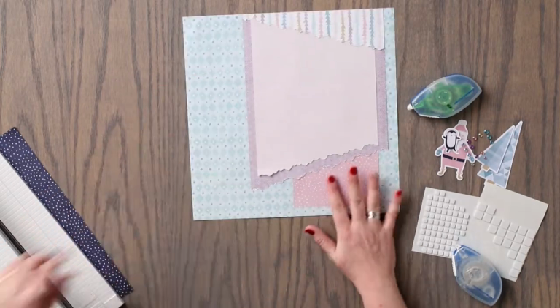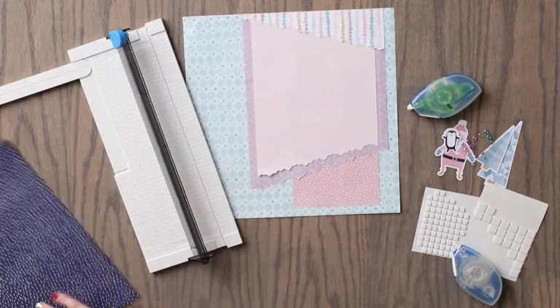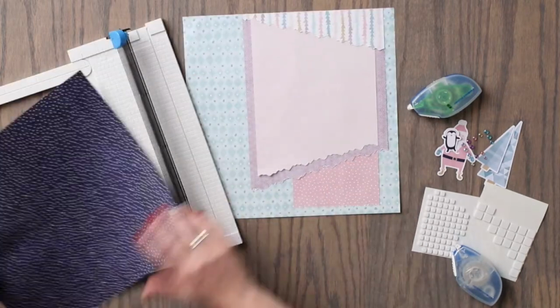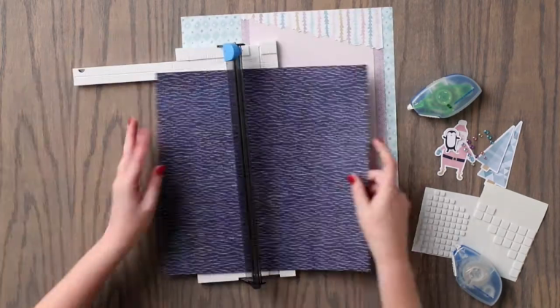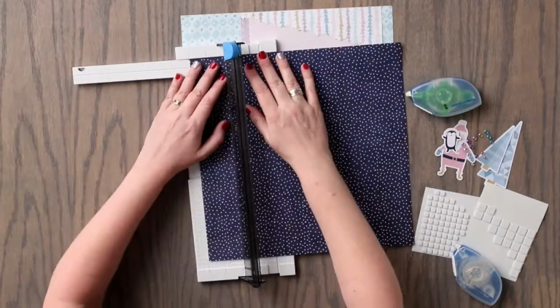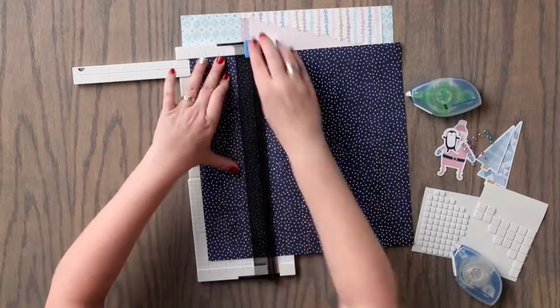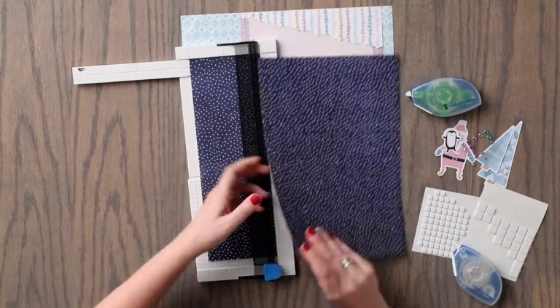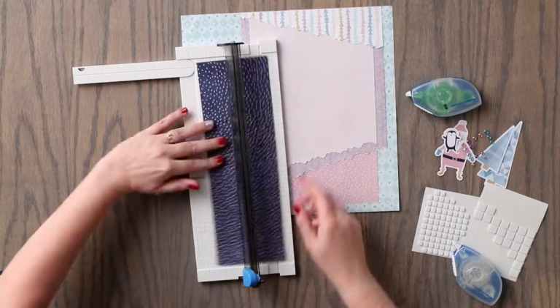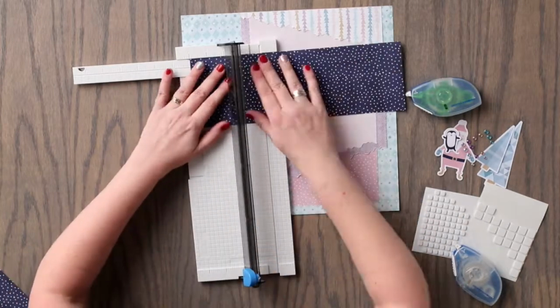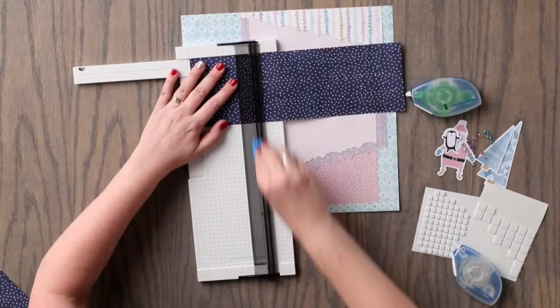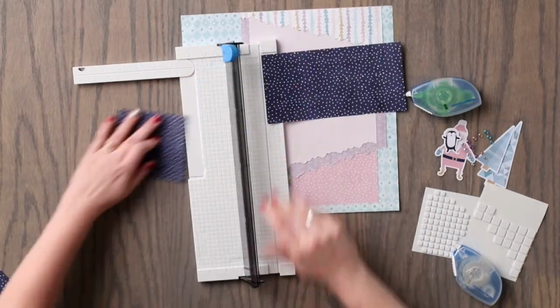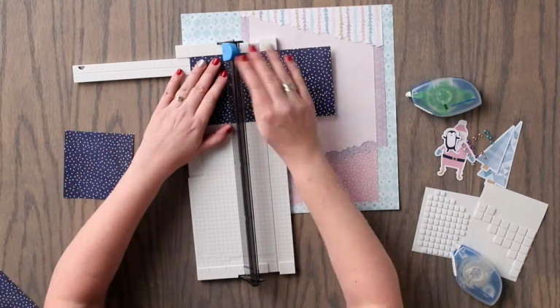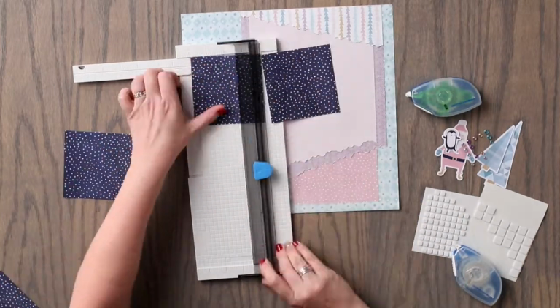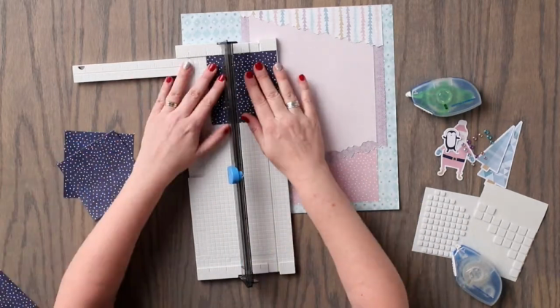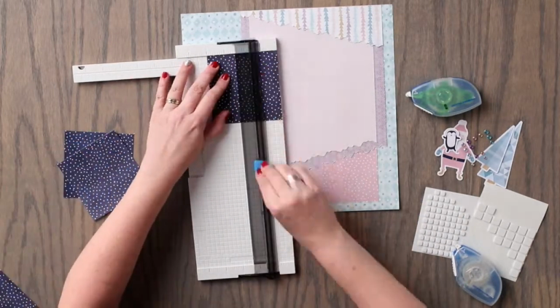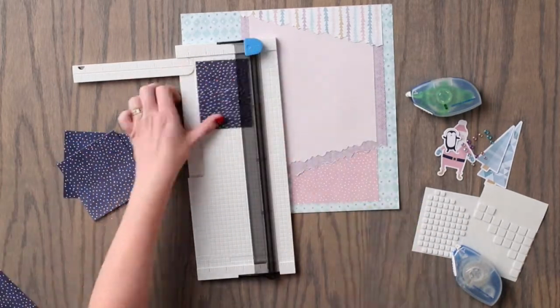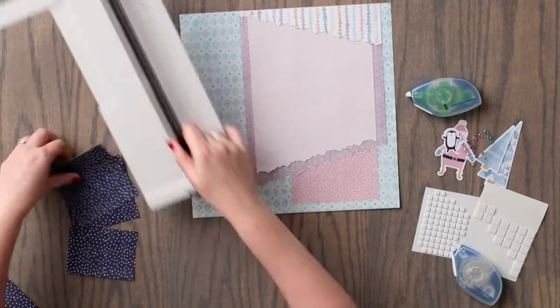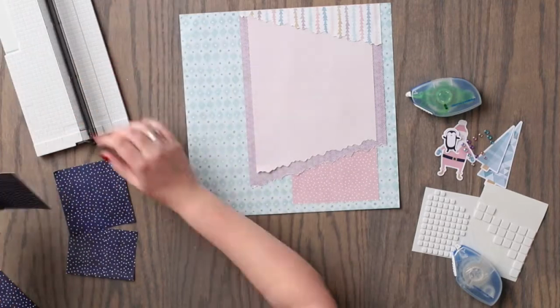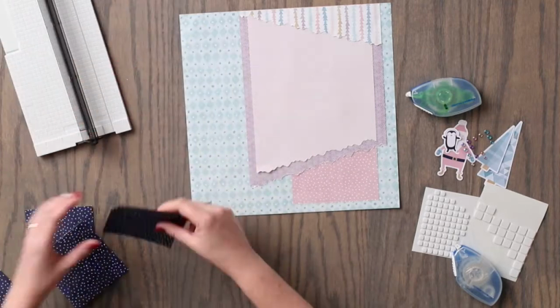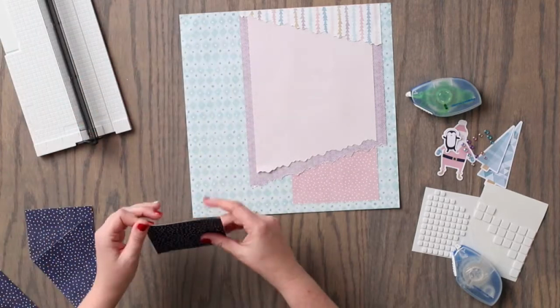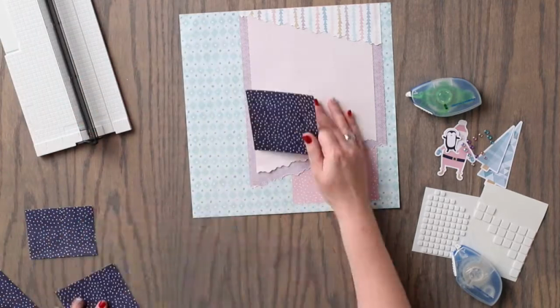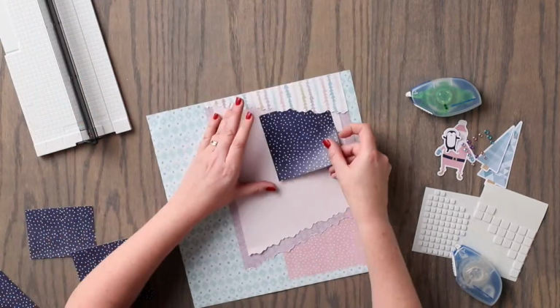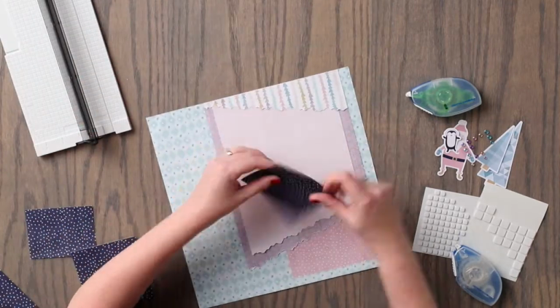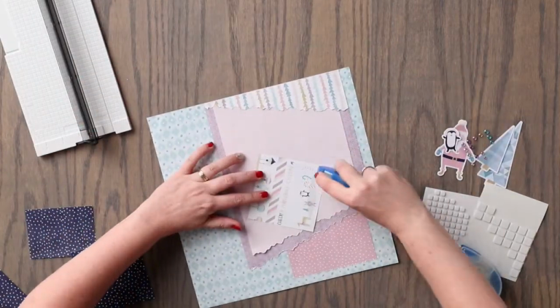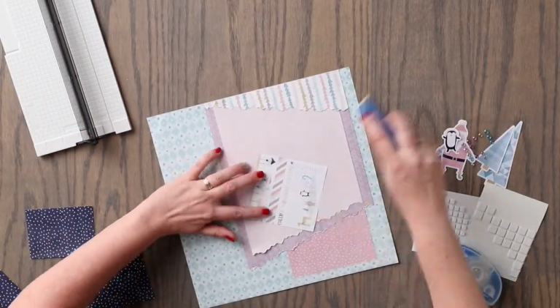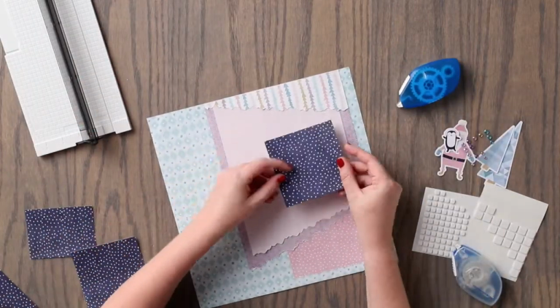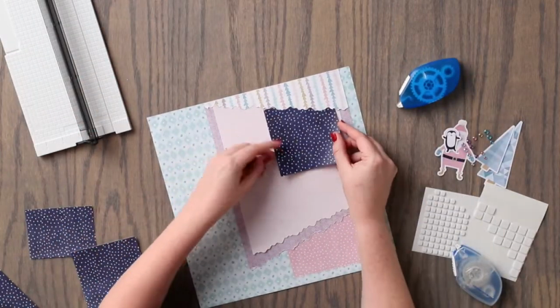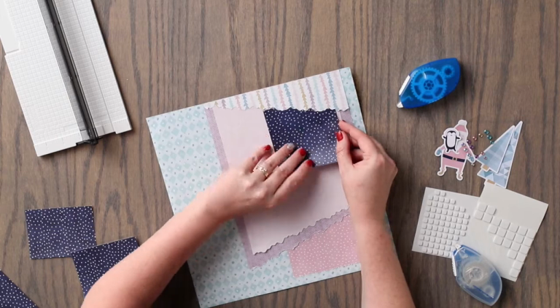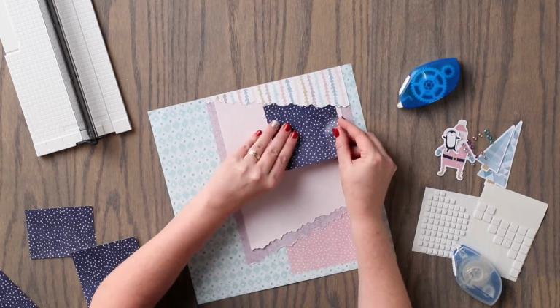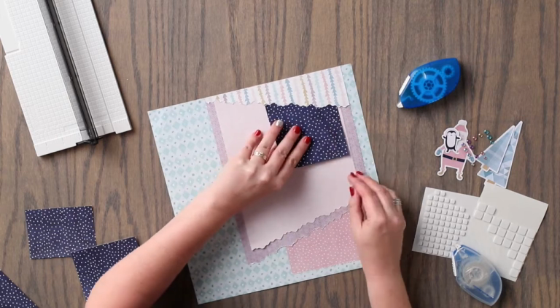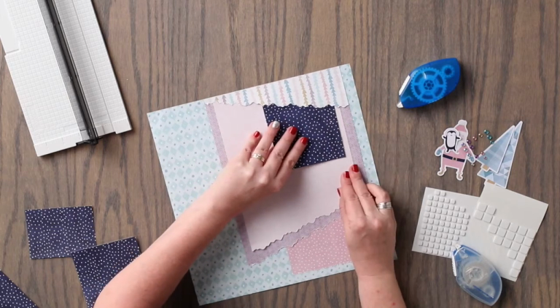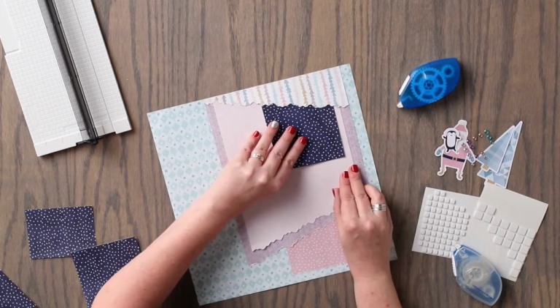Using the dark blue patterned paper, we are going to cut two pieces that measure 4 inches by 4 inches, and one piece that measures 4 inches by 3 inches. We will adhere all three of these pieces to the layout as shown.